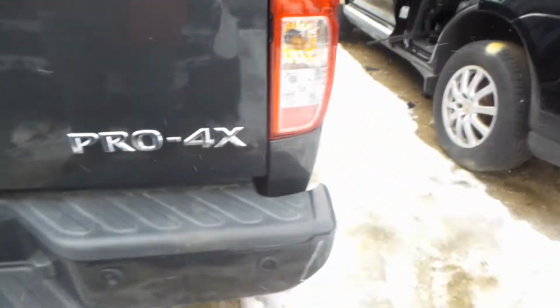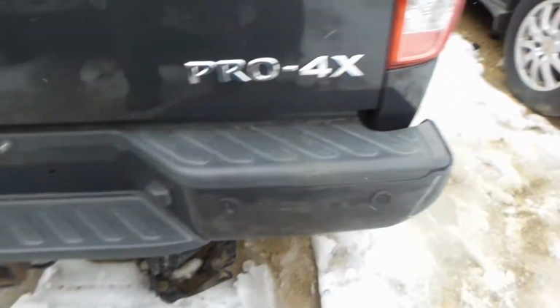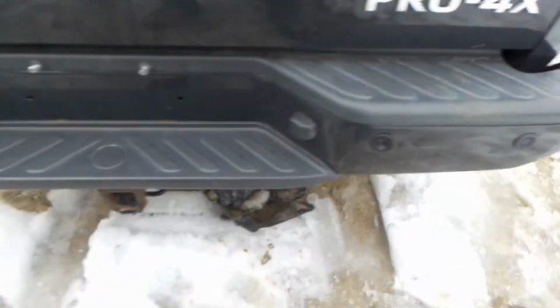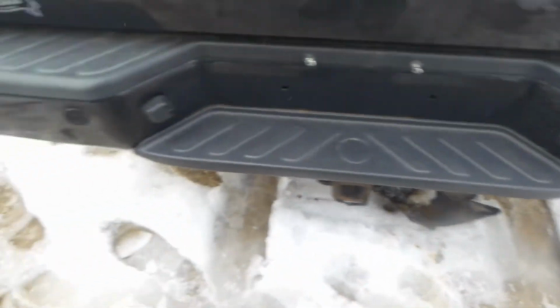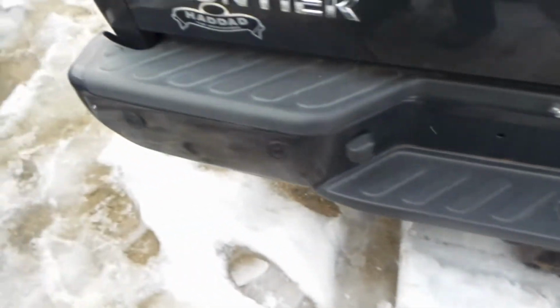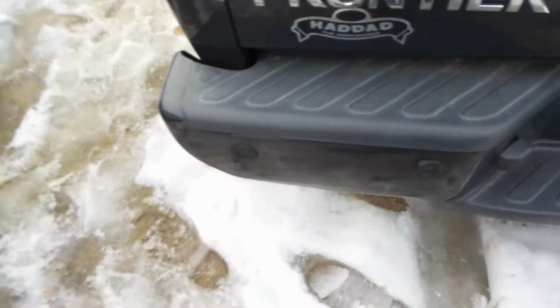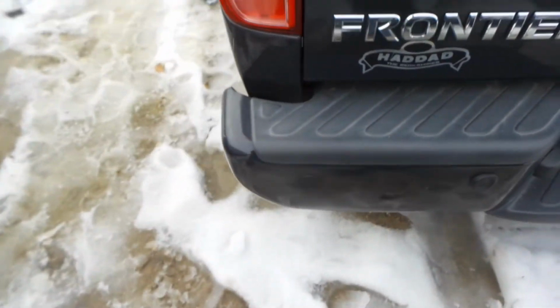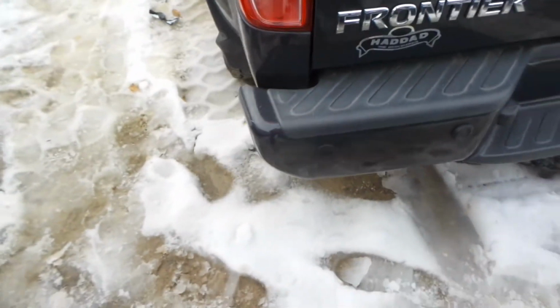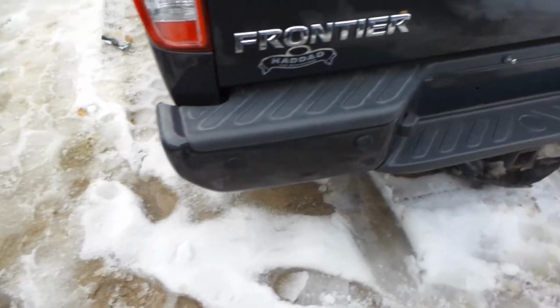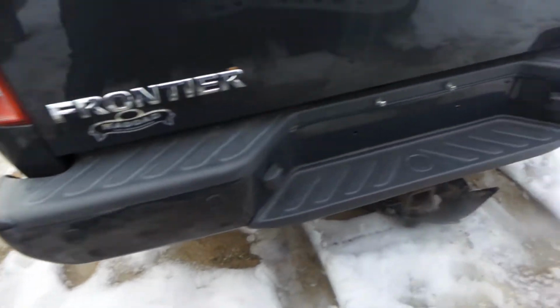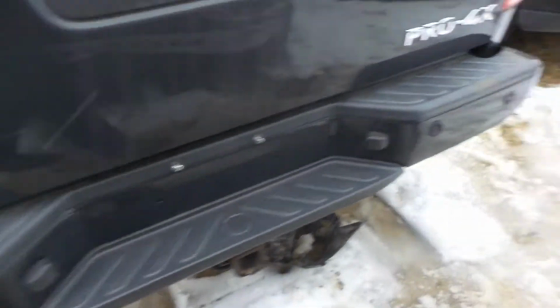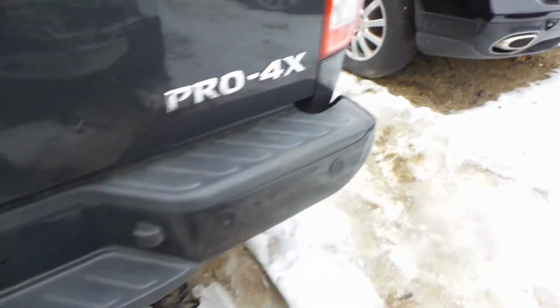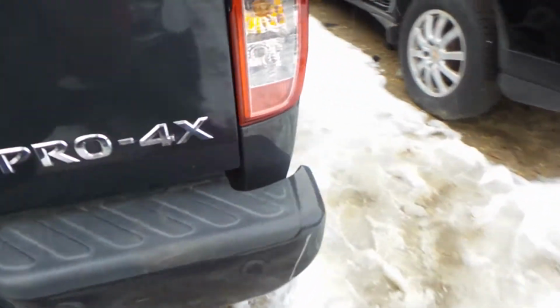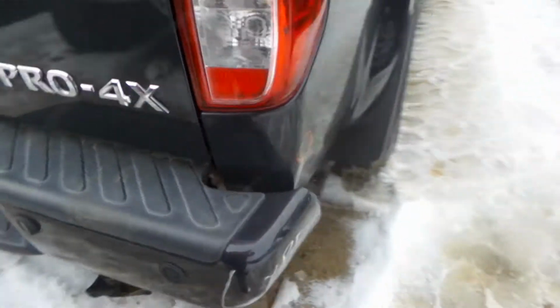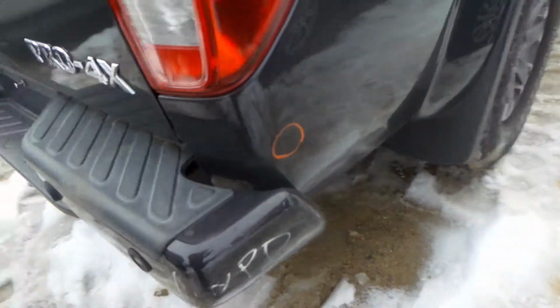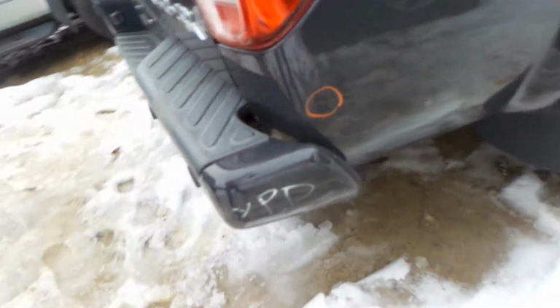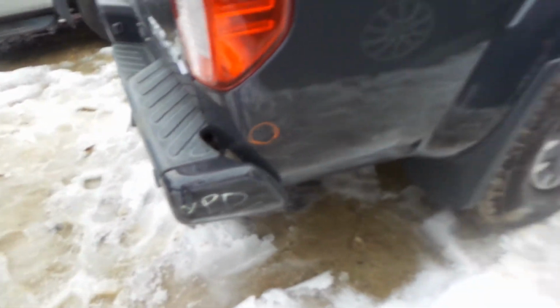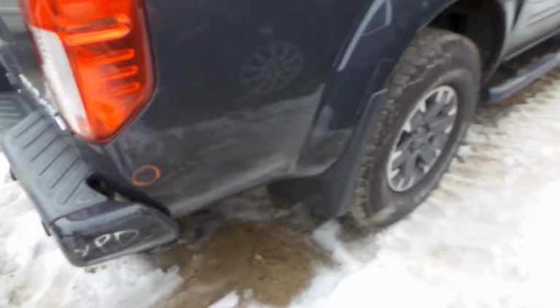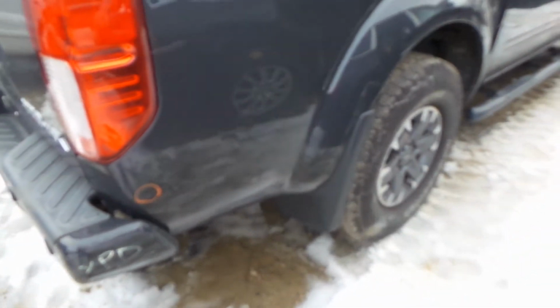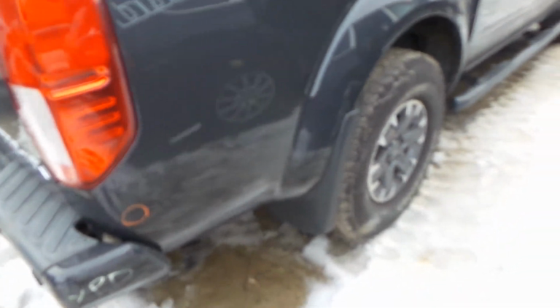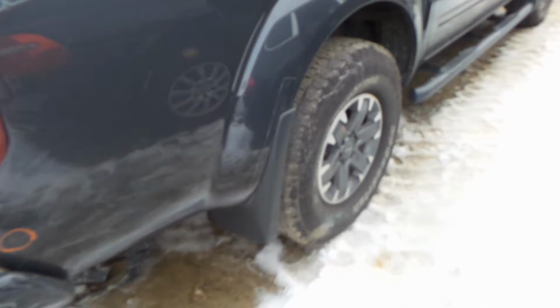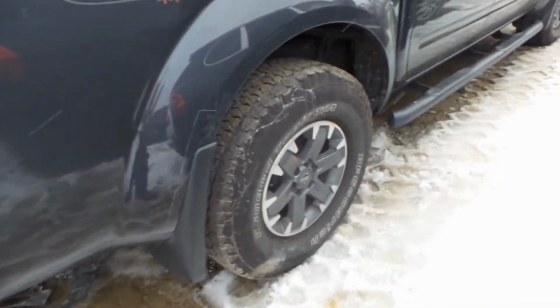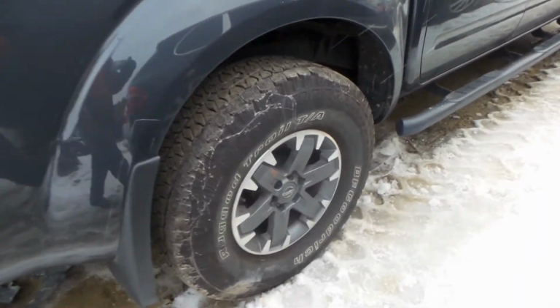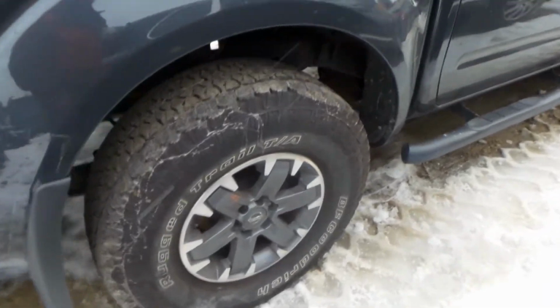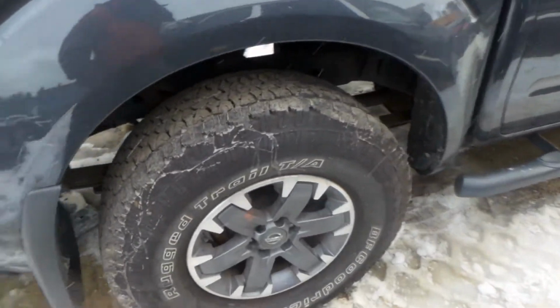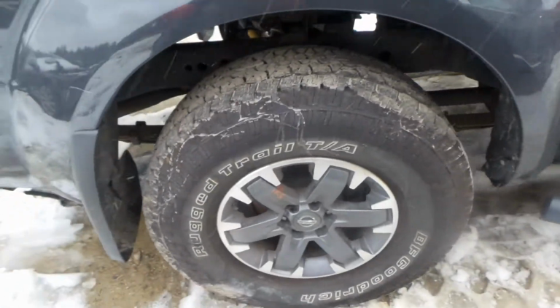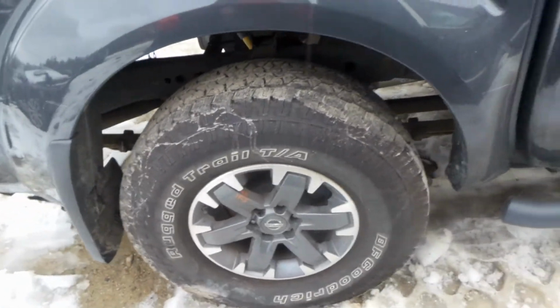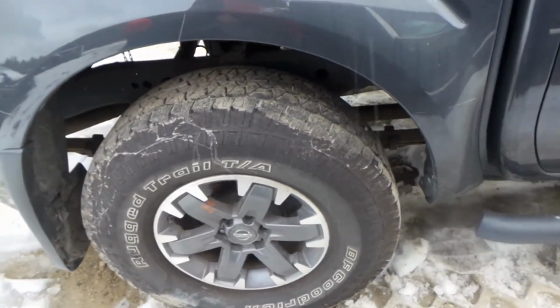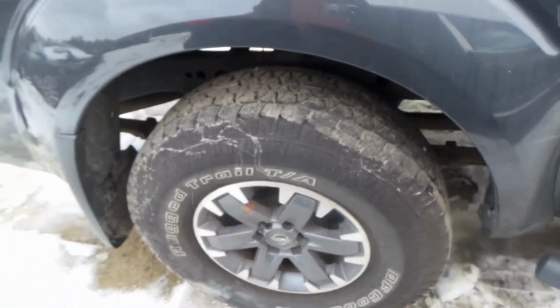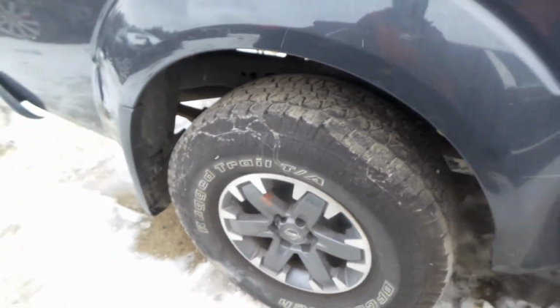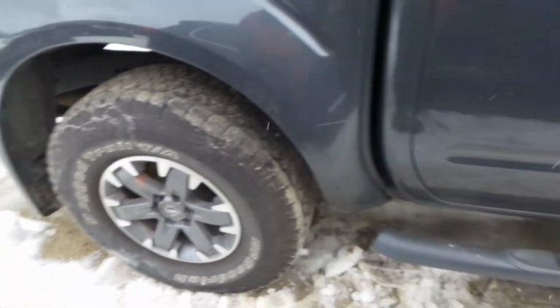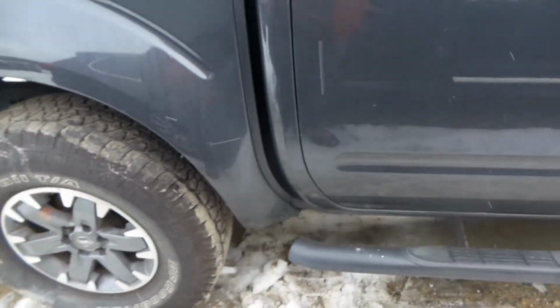We've got a good rear bumper assembly that comes with sensors. It's got a couple of scratches on the right-hand side. We also have a good trailer hitch. We've got good leaf springs in this vehicle as well.